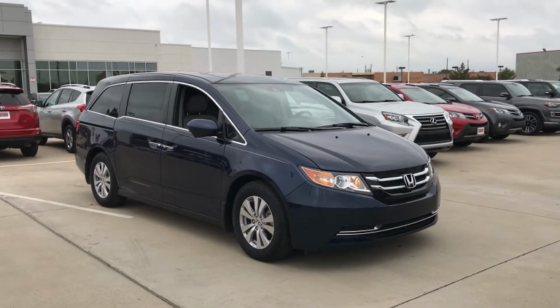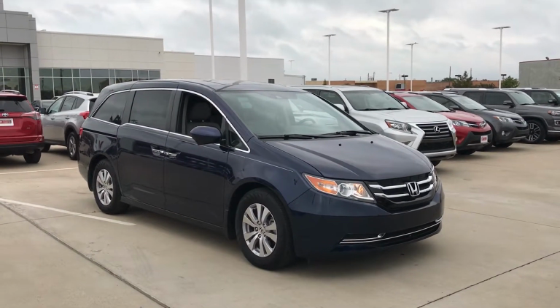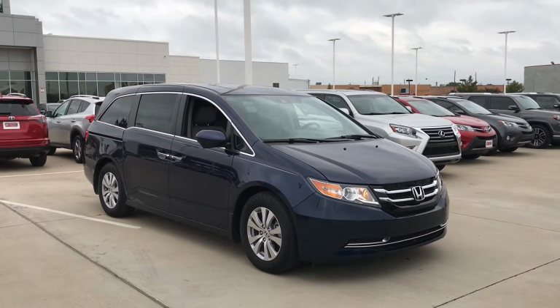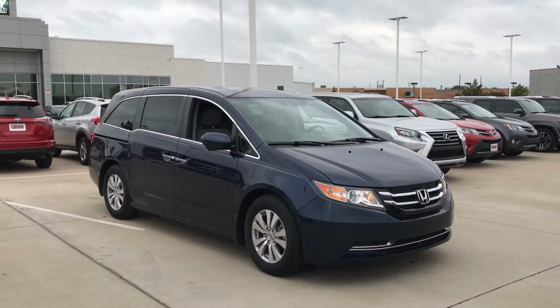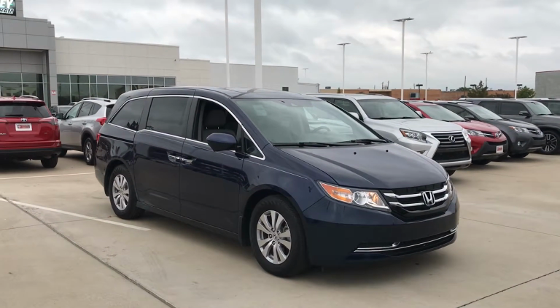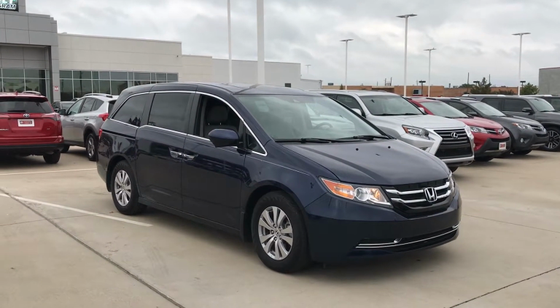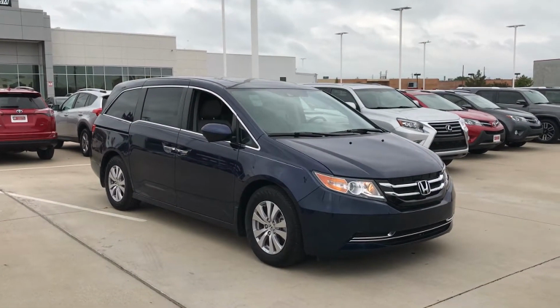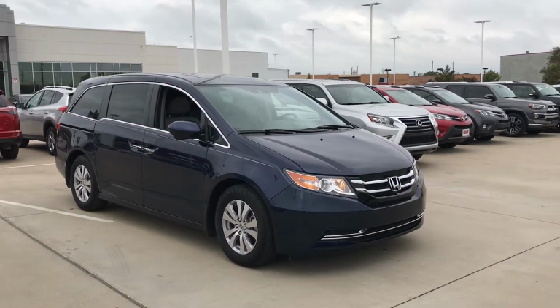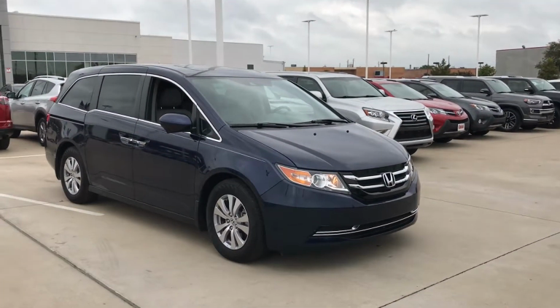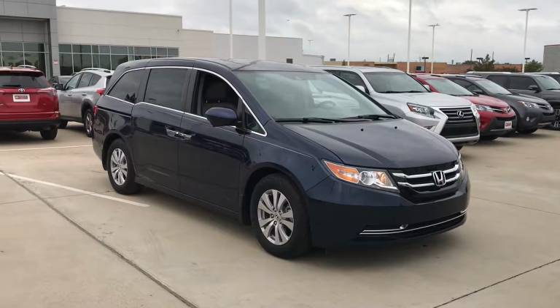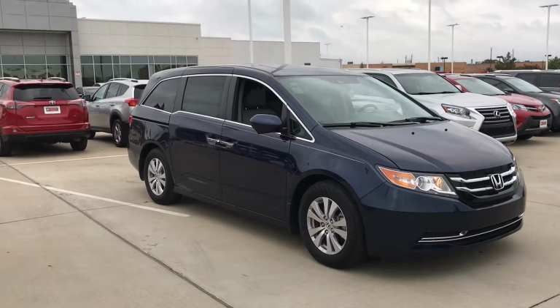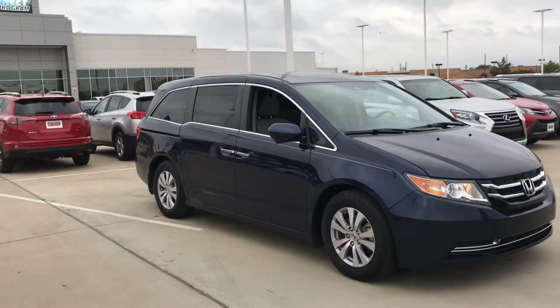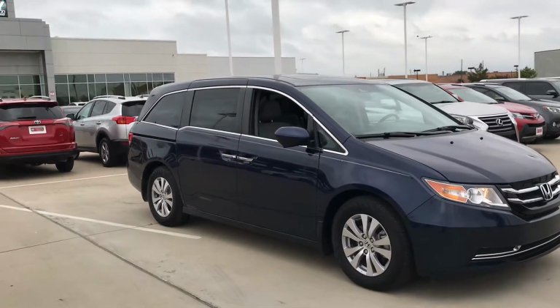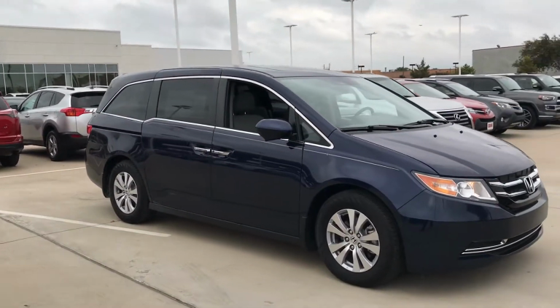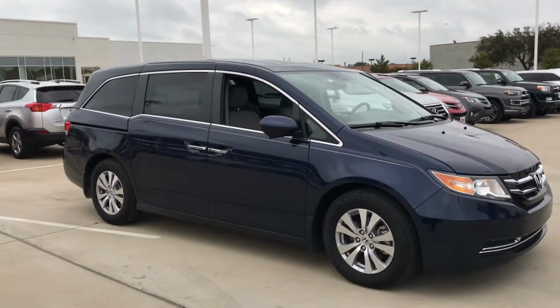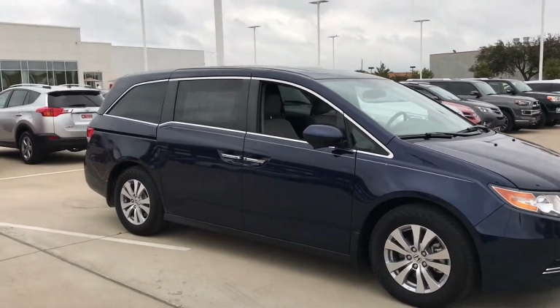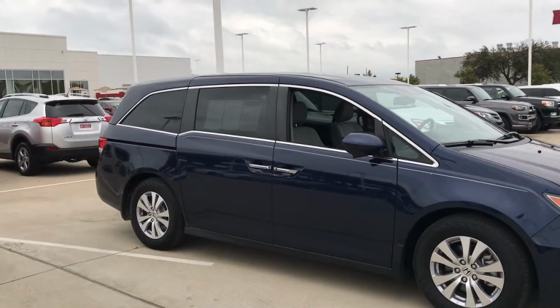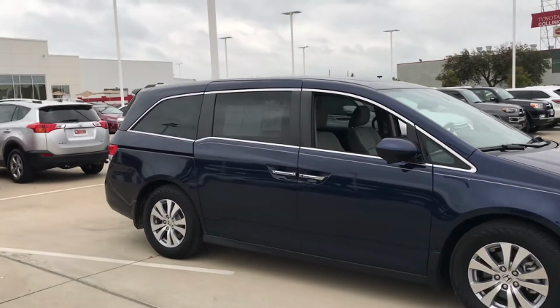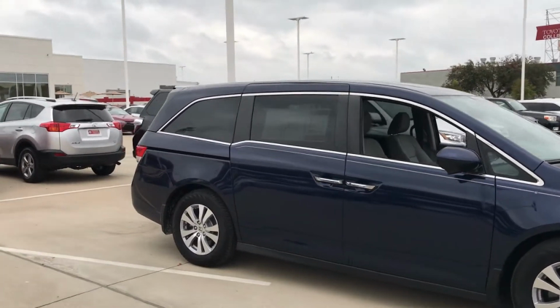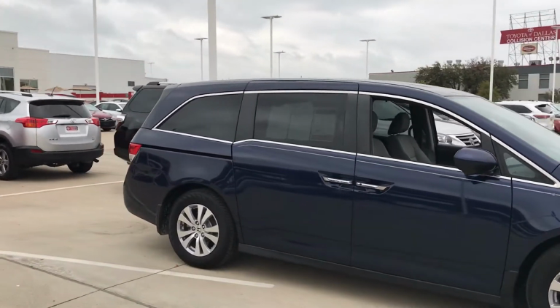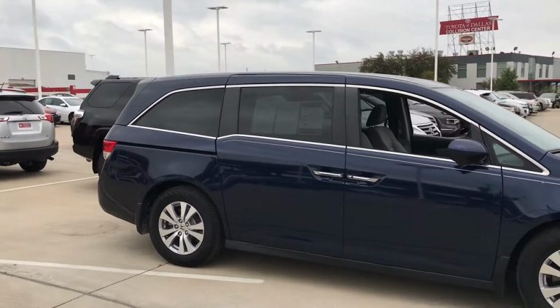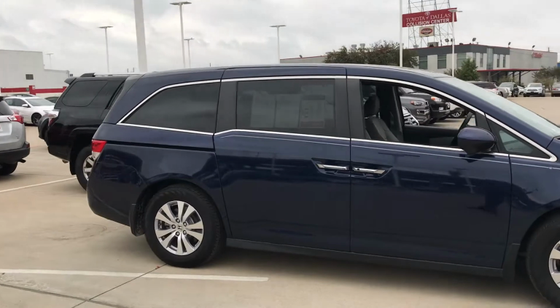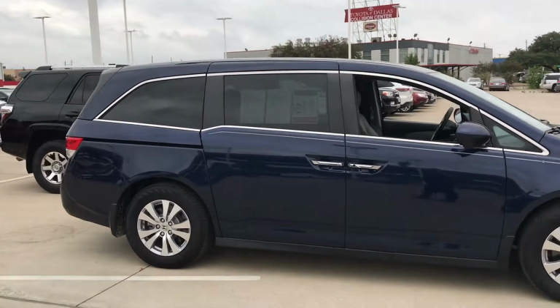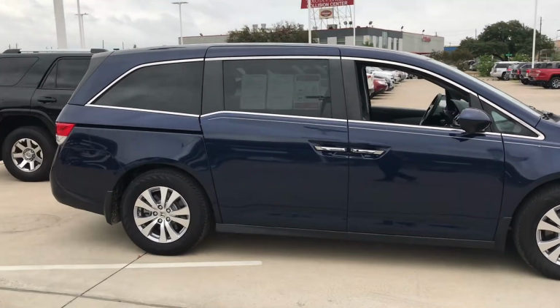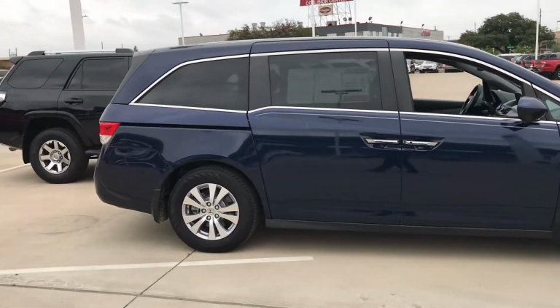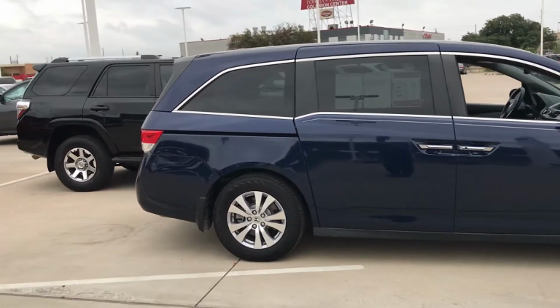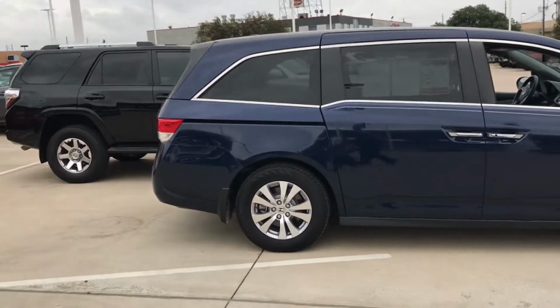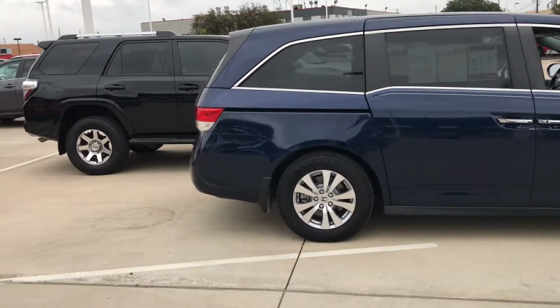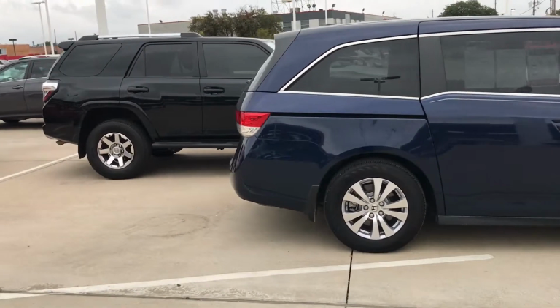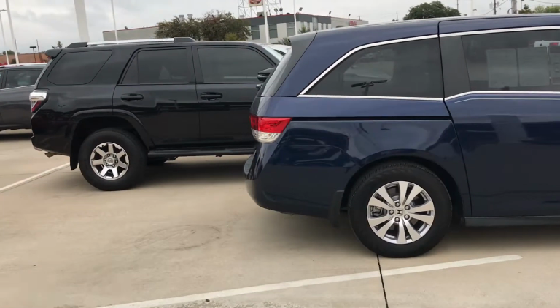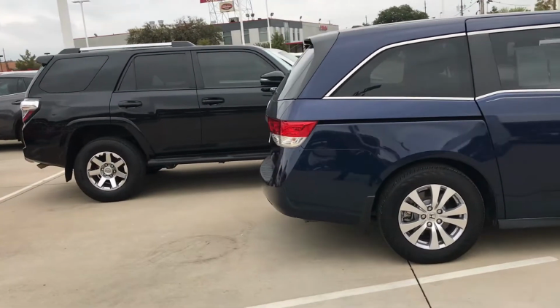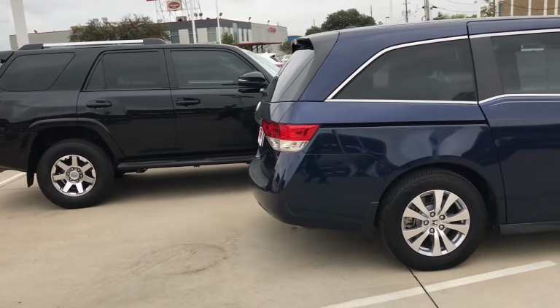Really nice Honda Odyssey. As you can see, it's blue in color, got the pinstripe, alloy wheels, tinted windows, sunroof, and very low miles — 7,200 miles.